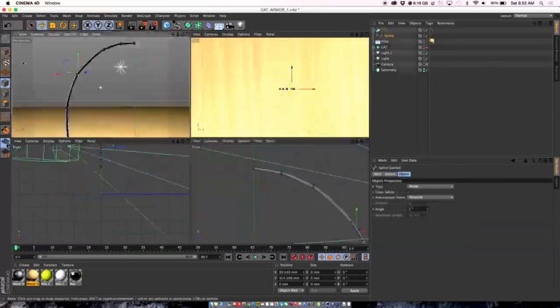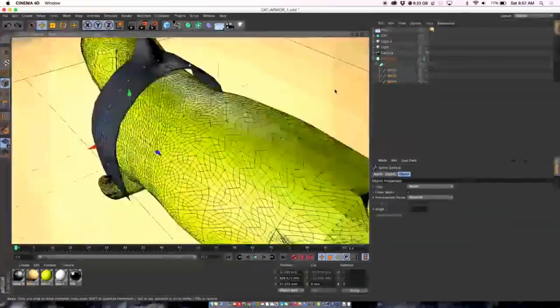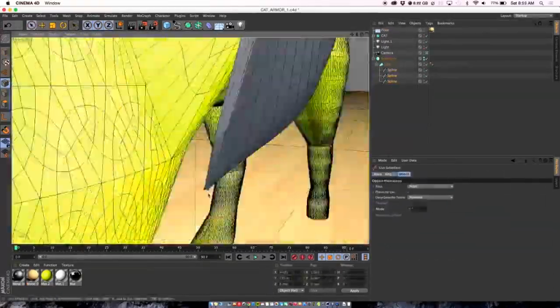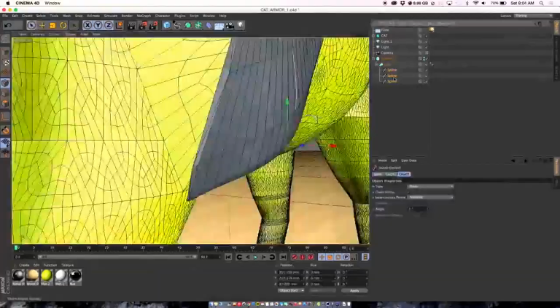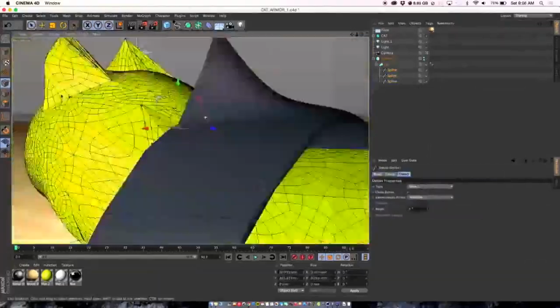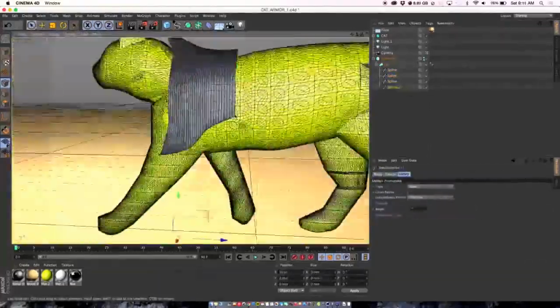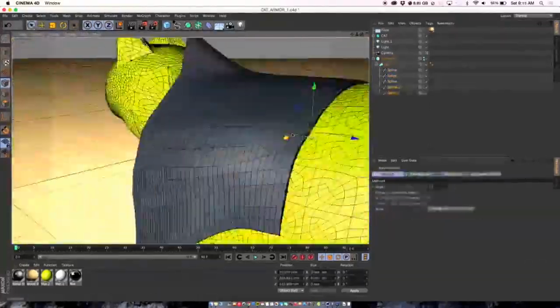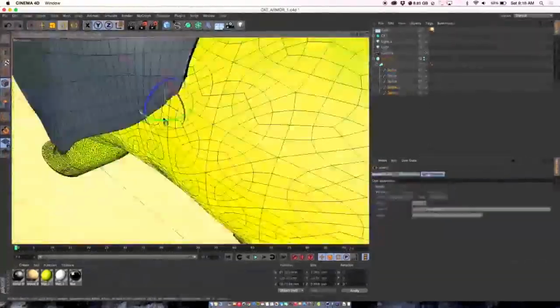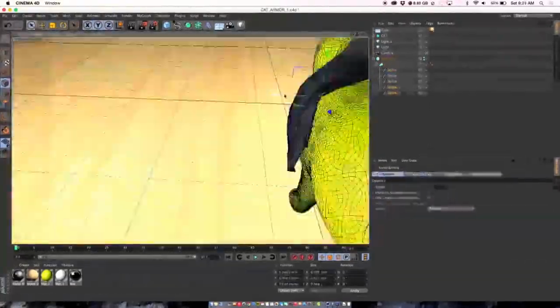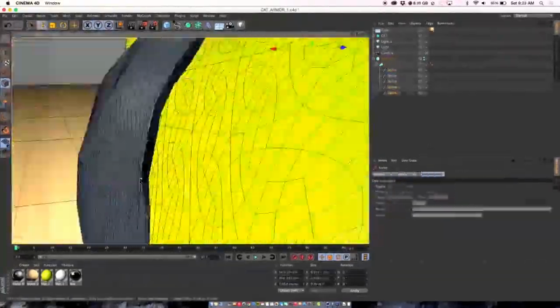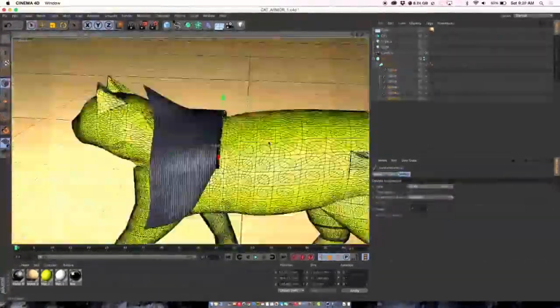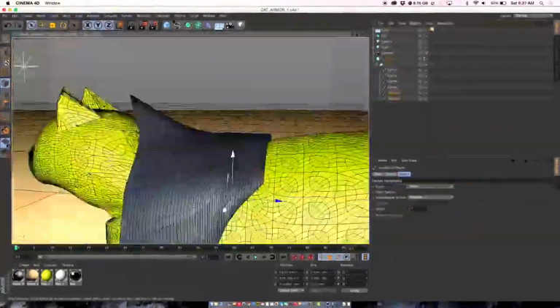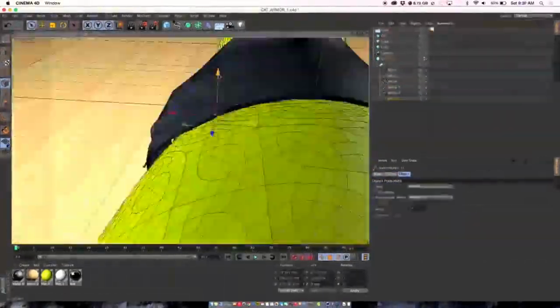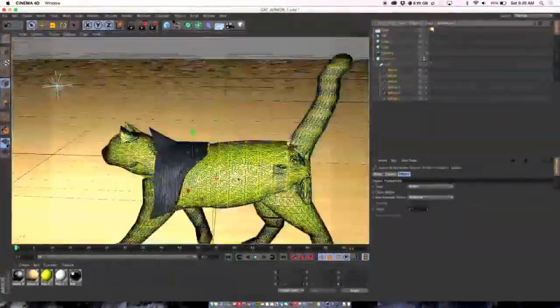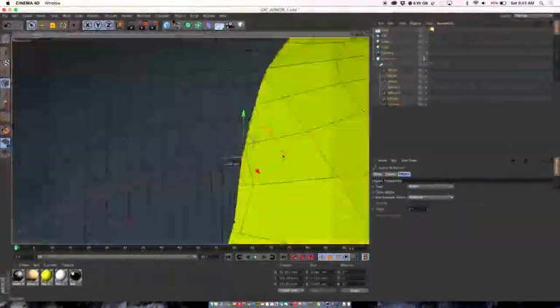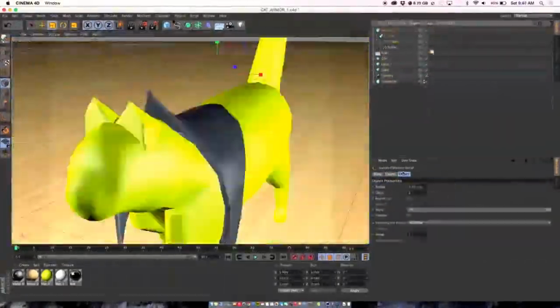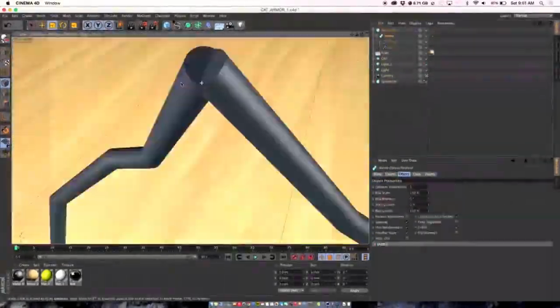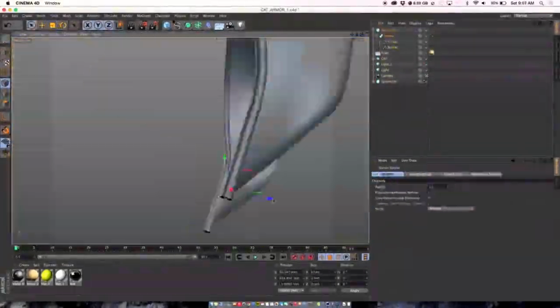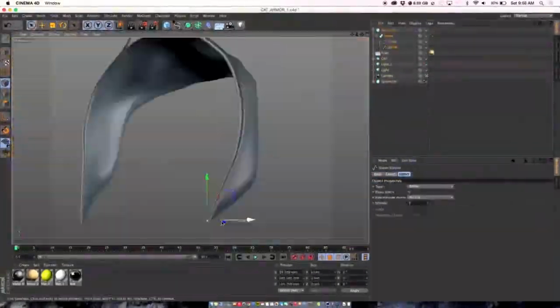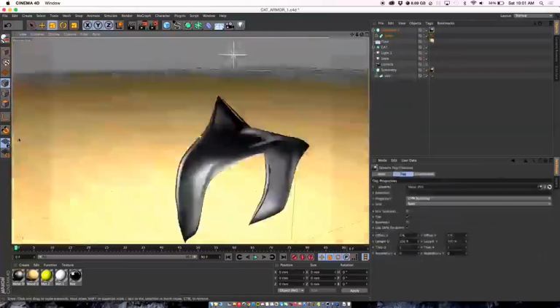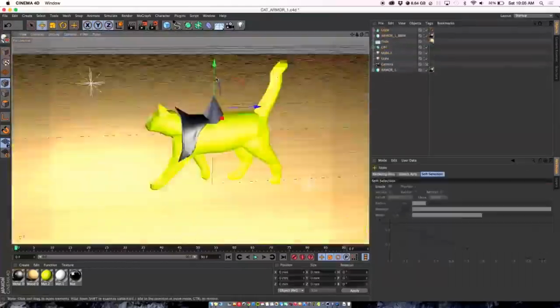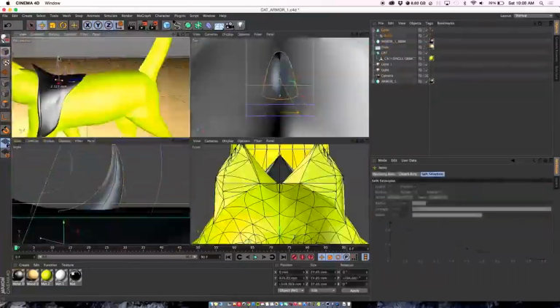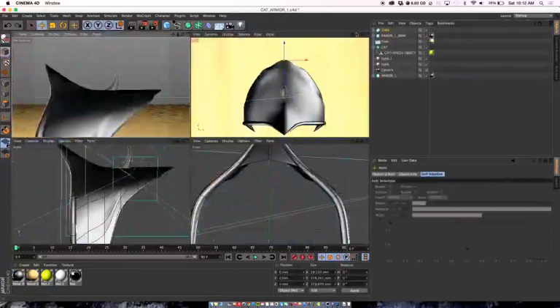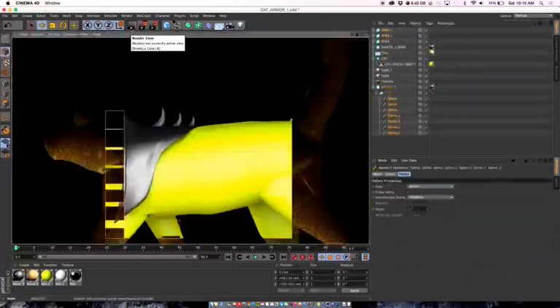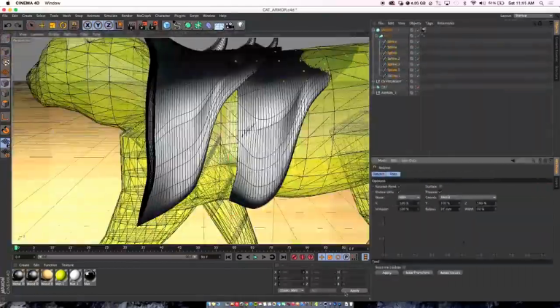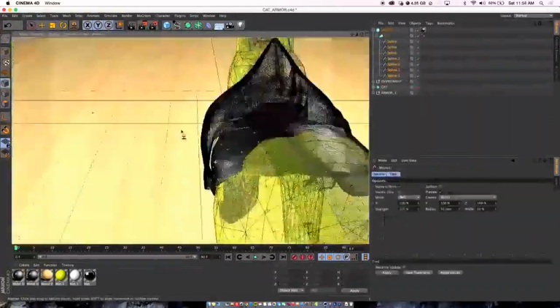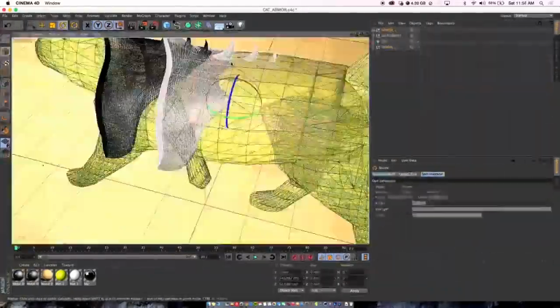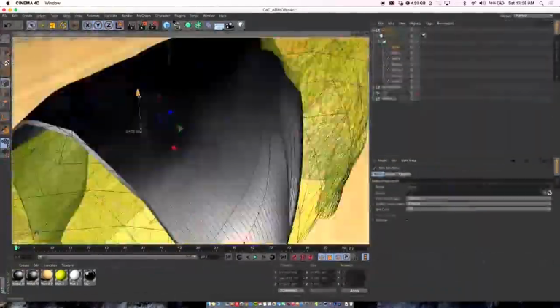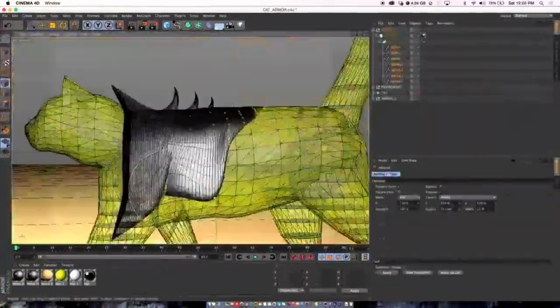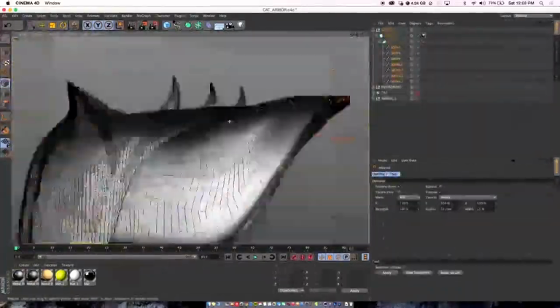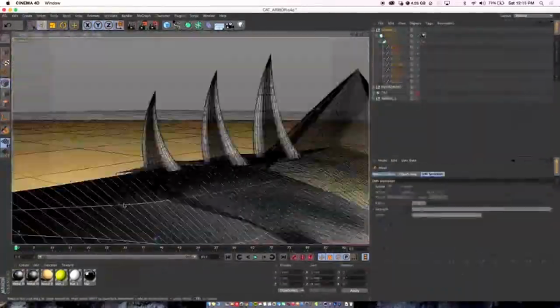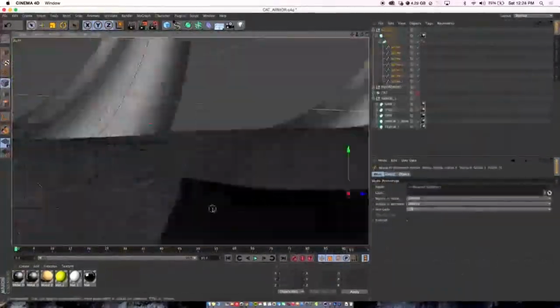Once Bobo approved the sketch we went into 3D modeling, and the modeling took forever. We just tweaked and tweaked and tweaked until Bobo felt that the design was good enough to wear.